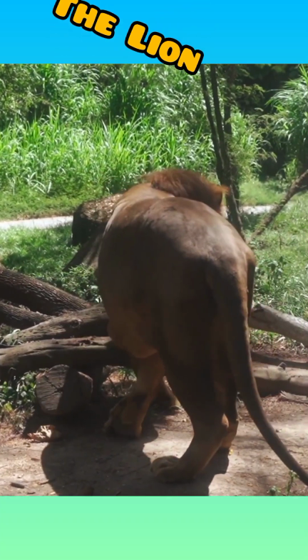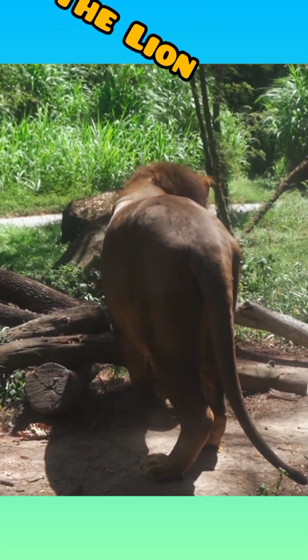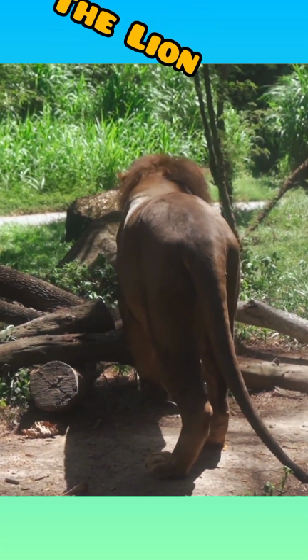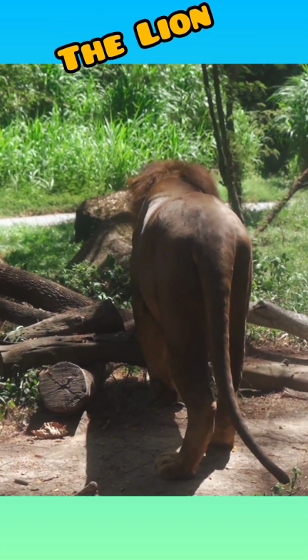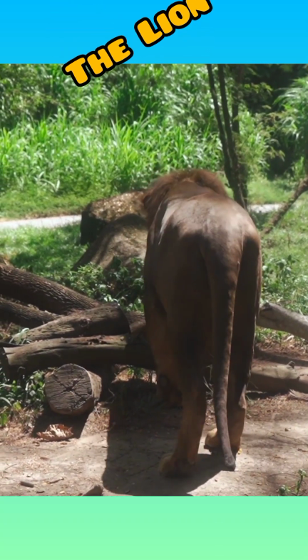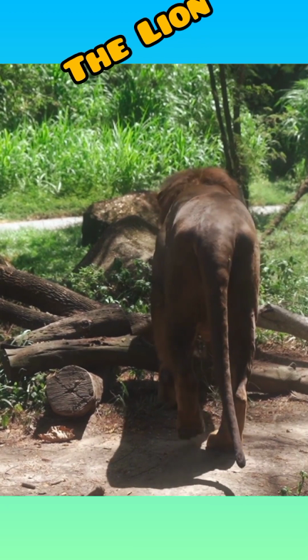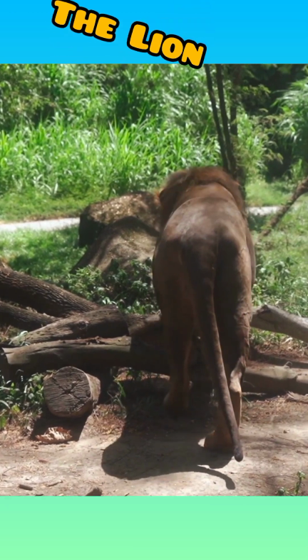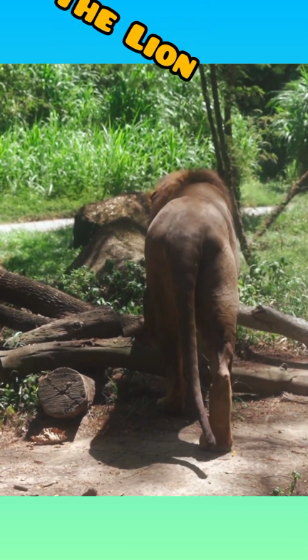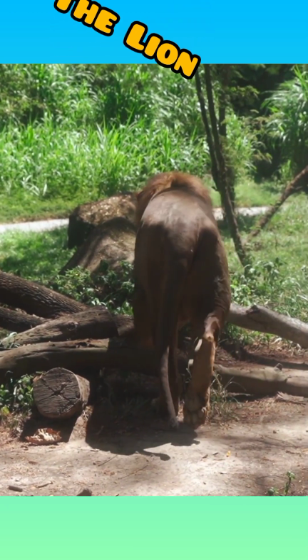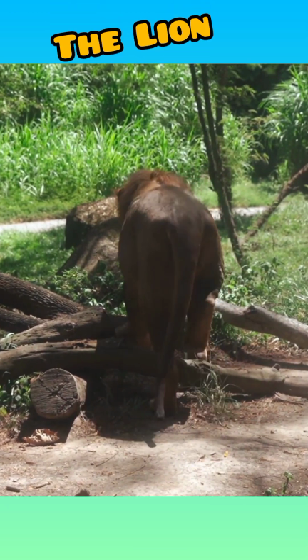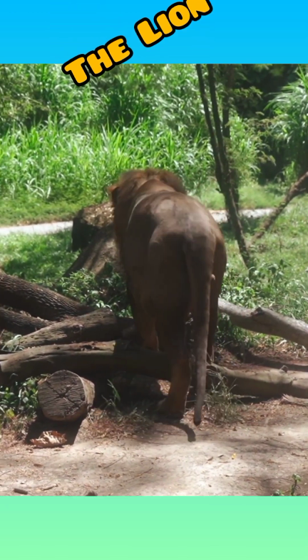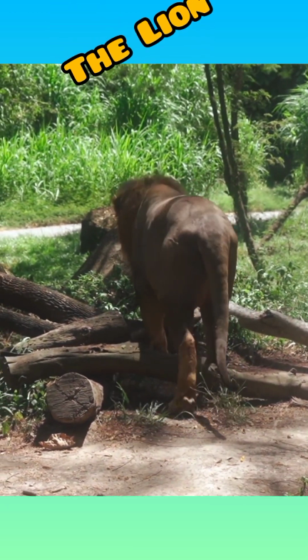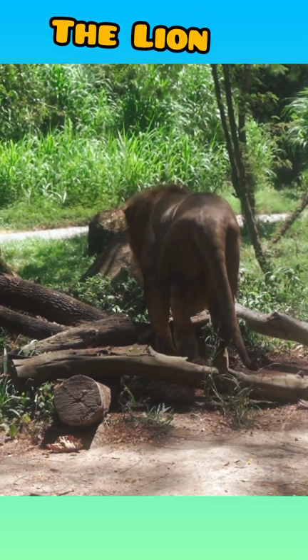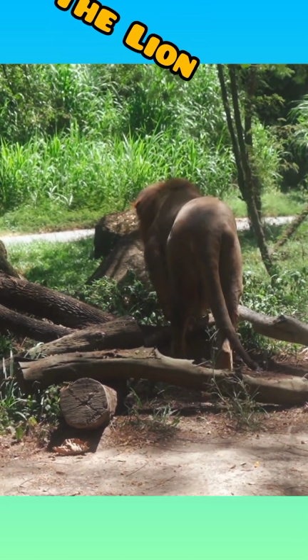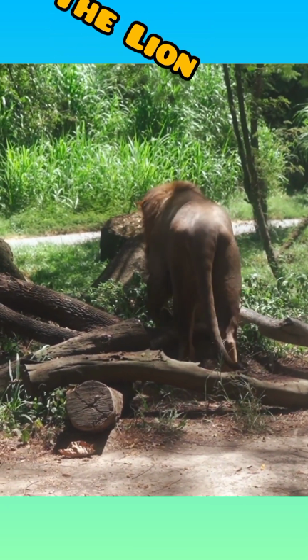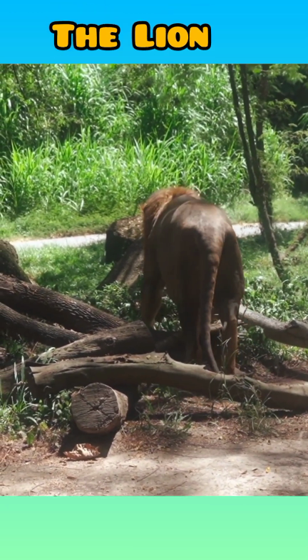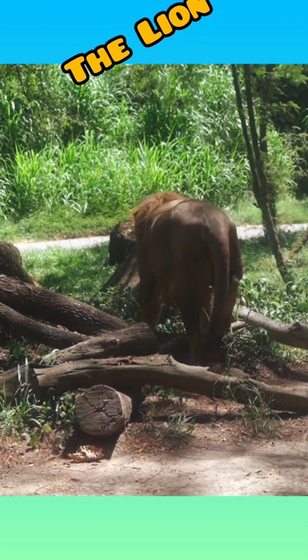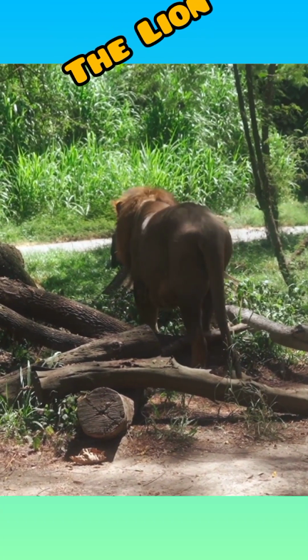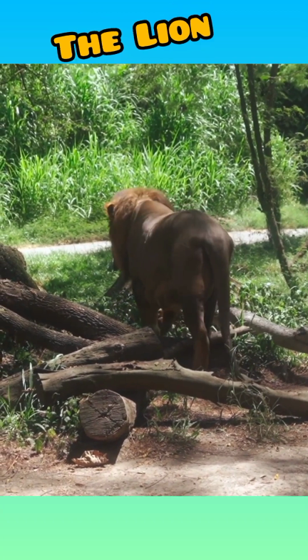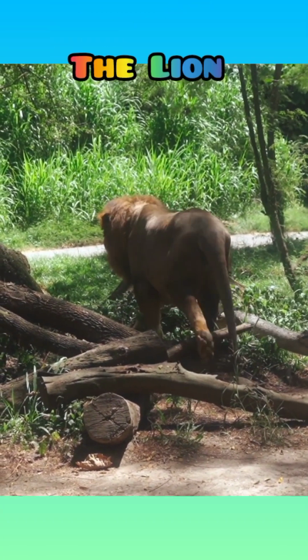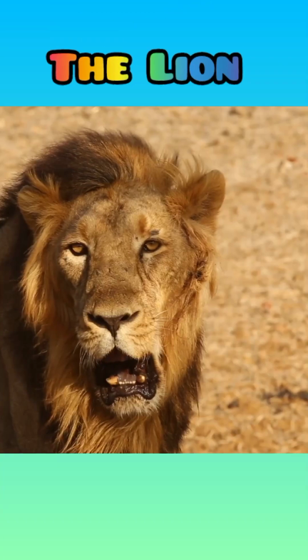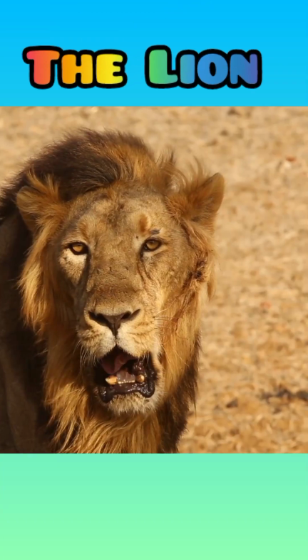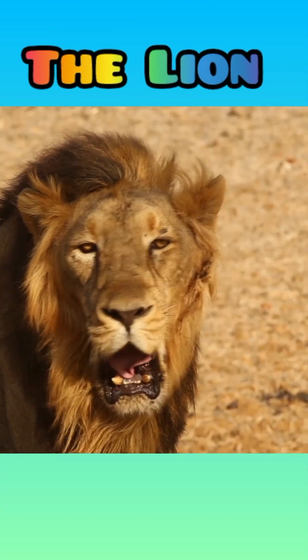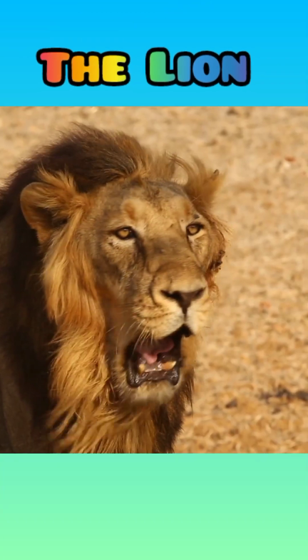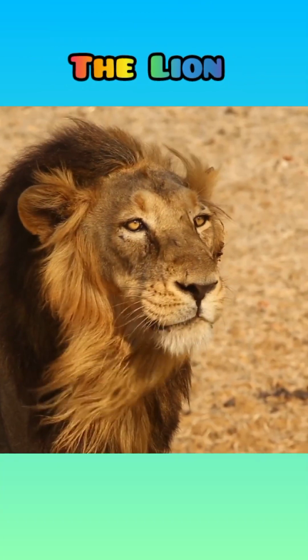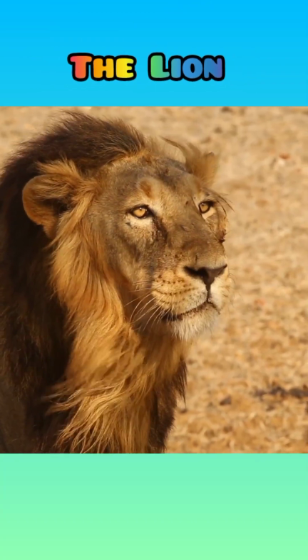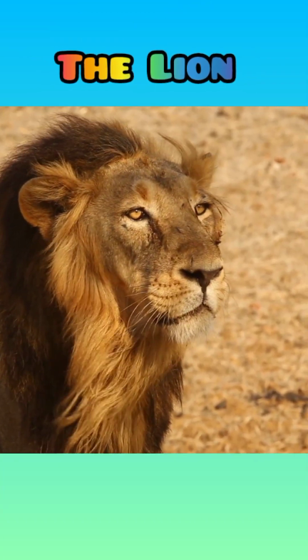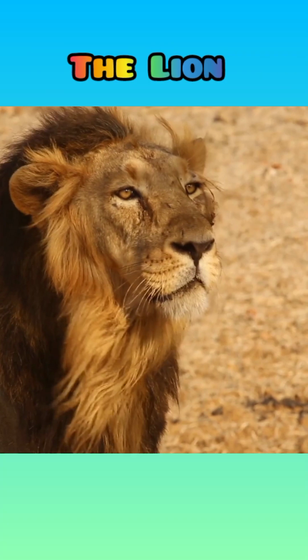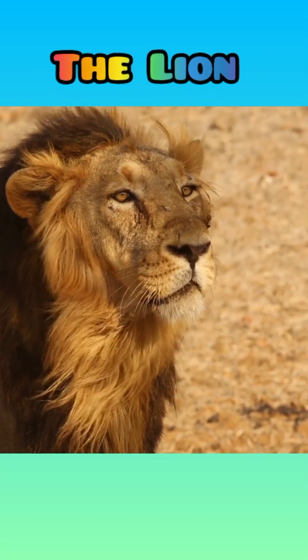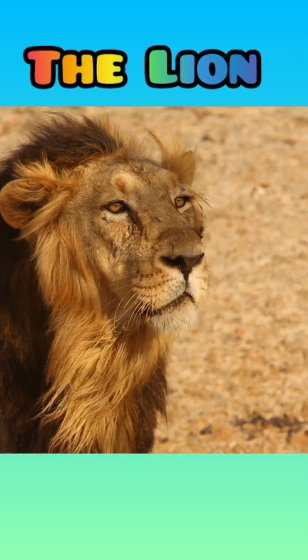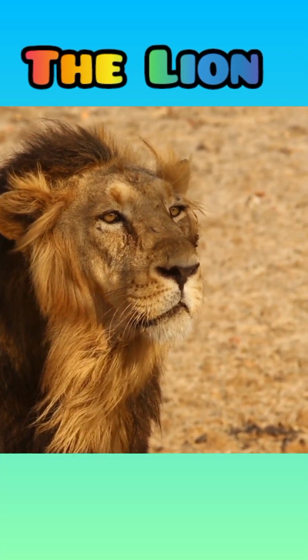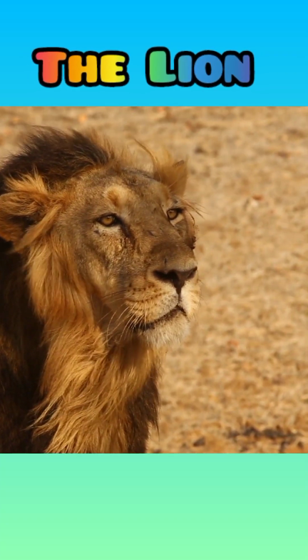In Ezekiel 10:14, each of the cherubim had four faces: one face was that of a cherub, the second the face of a human being, the third the face of a lion, and the fourth the face of an eagle. This passage uses the lion as a symbol of God's strength and command.